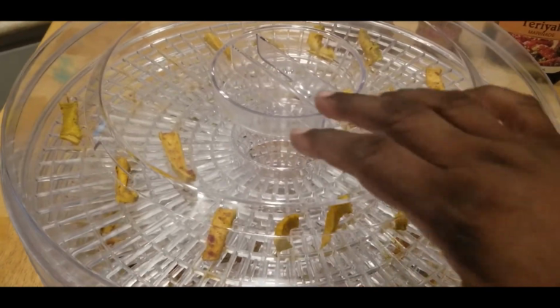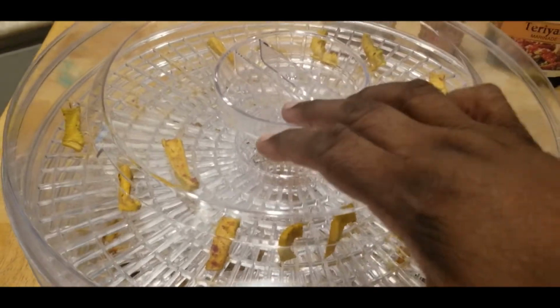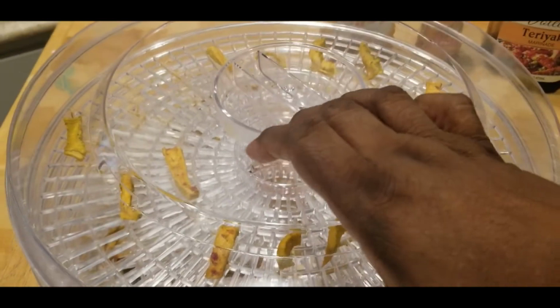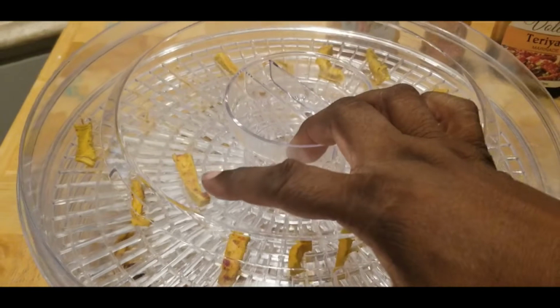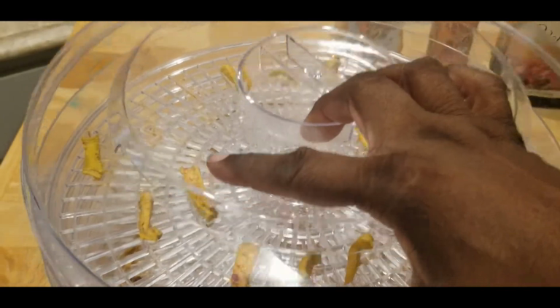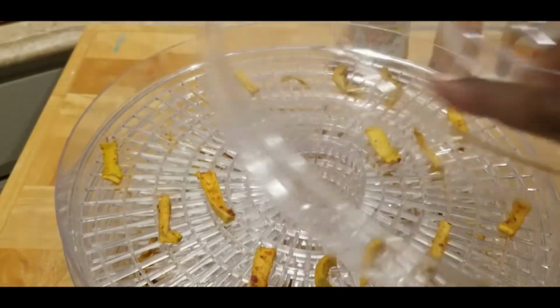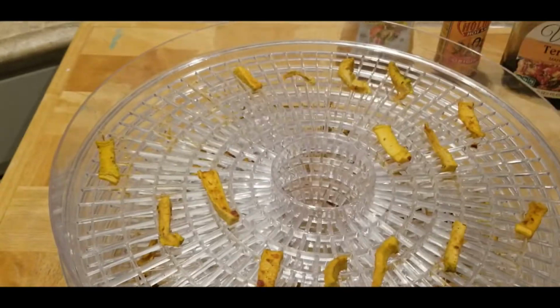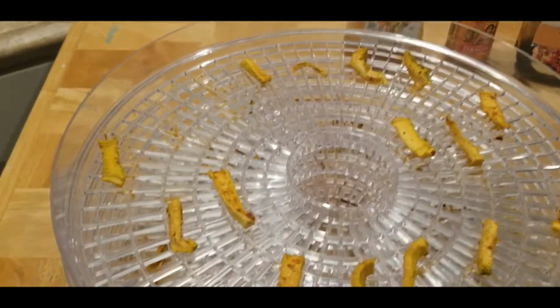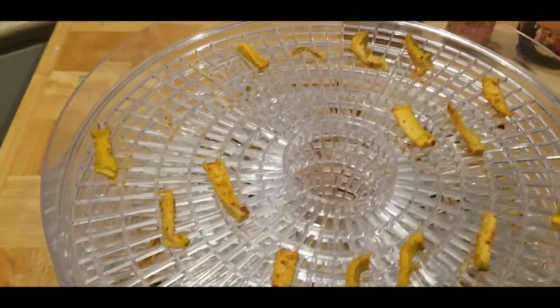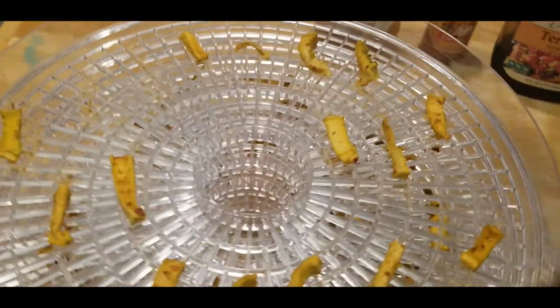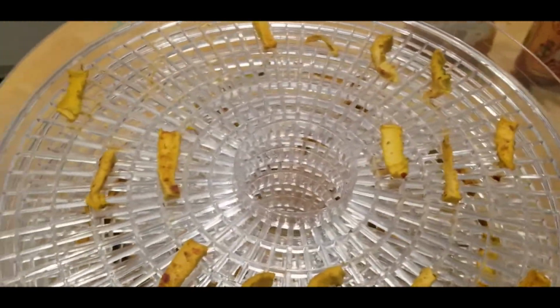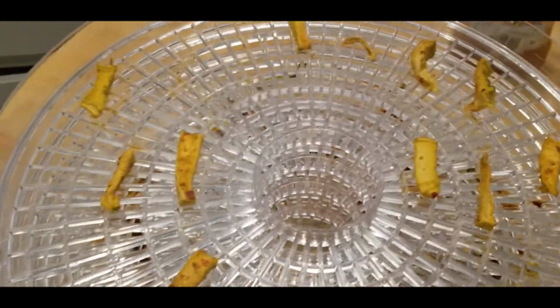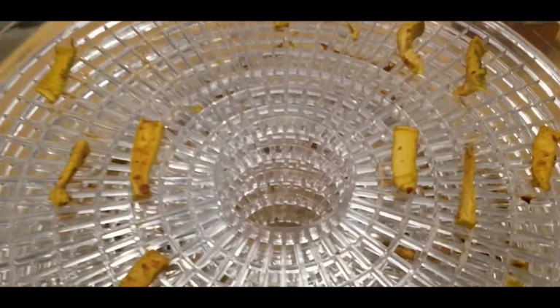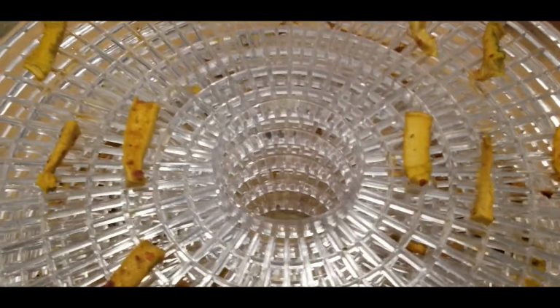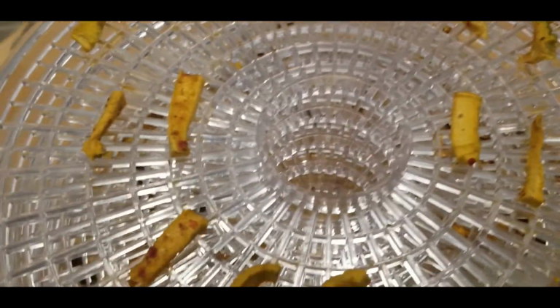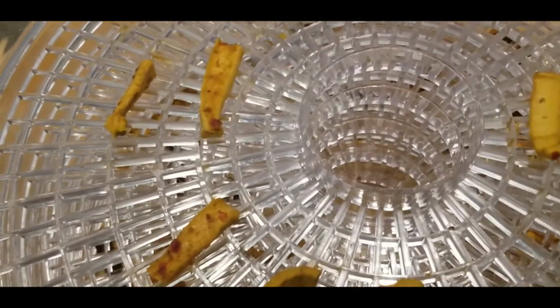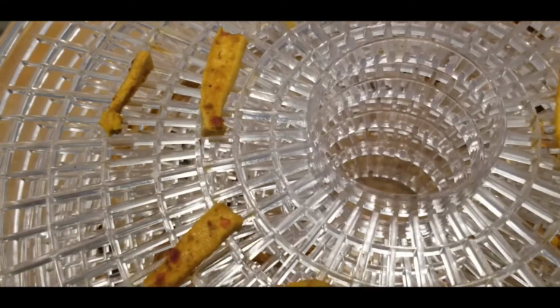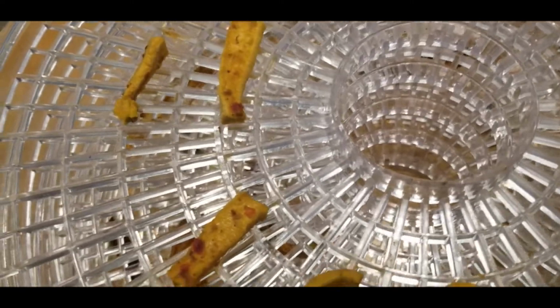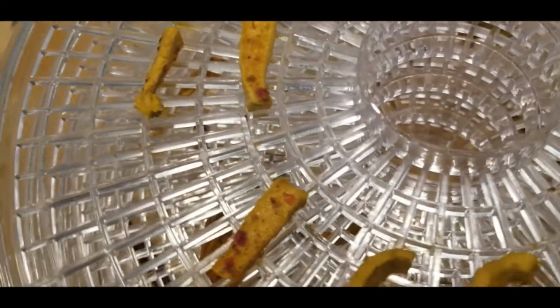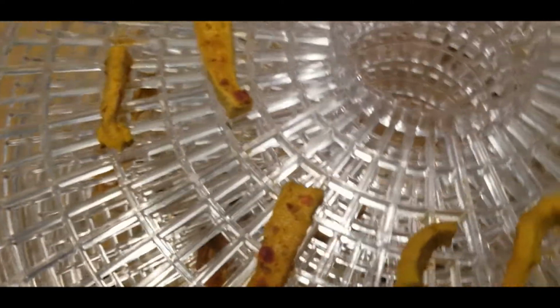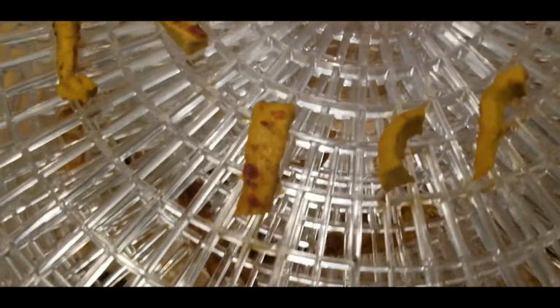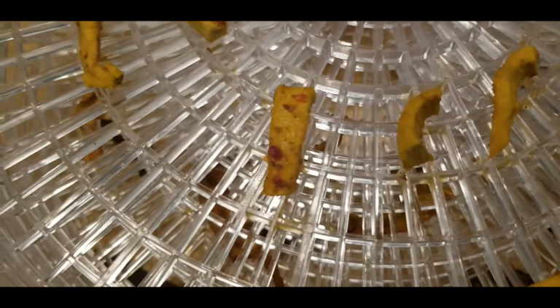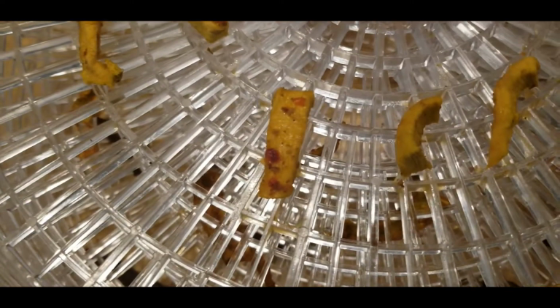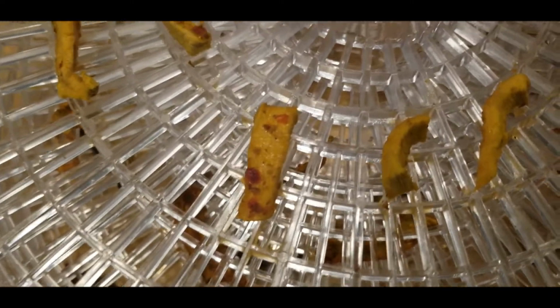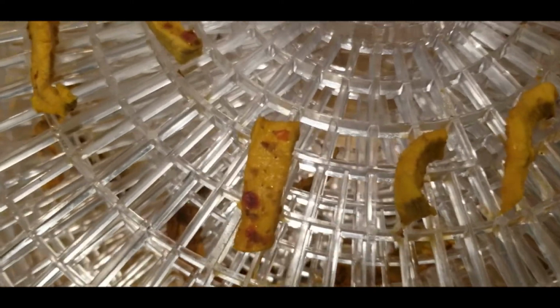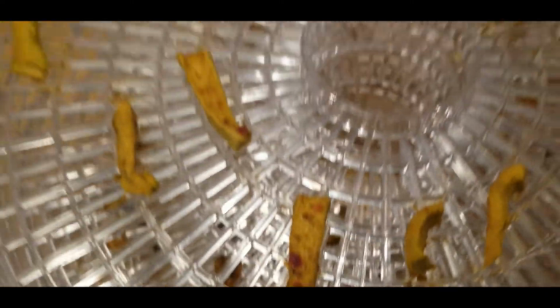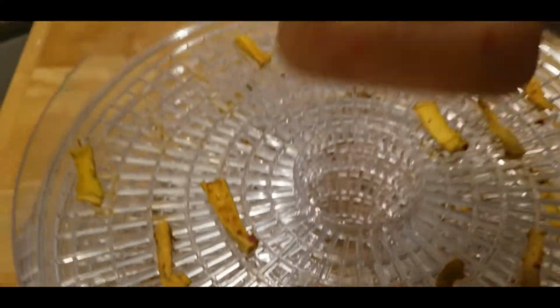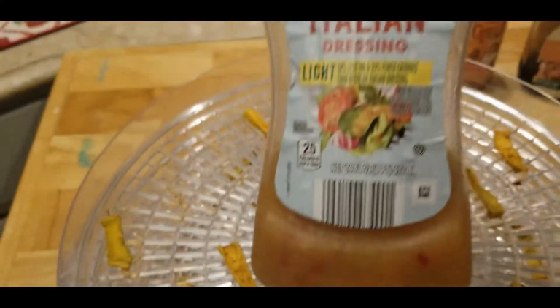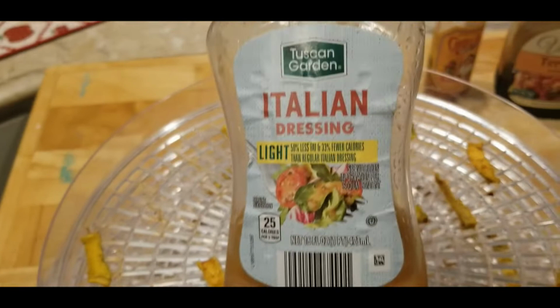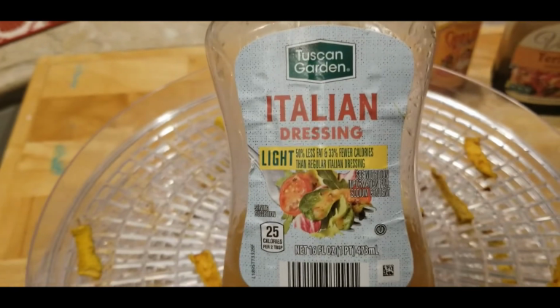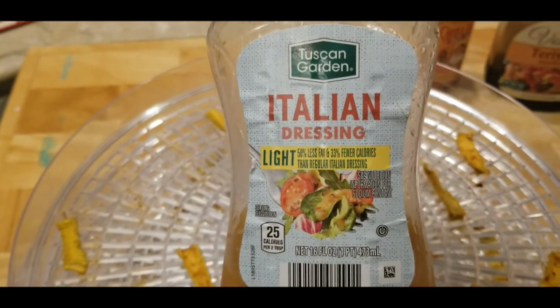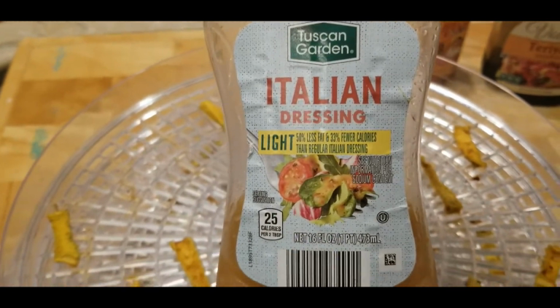They are in the dehydrator and I will come back when they are all finished and let you know how they turned out. Alright, first time doing this — wish me luck you guys.